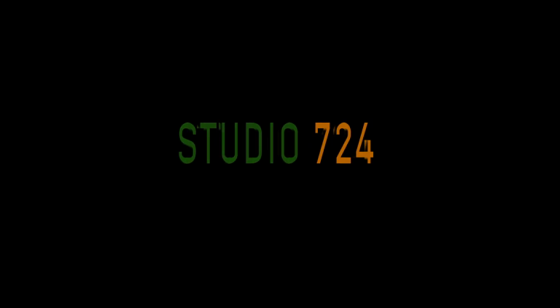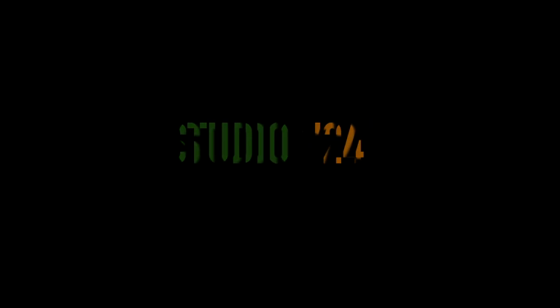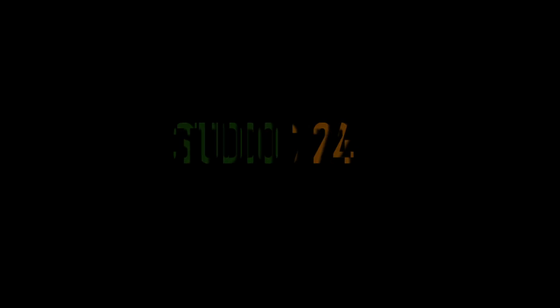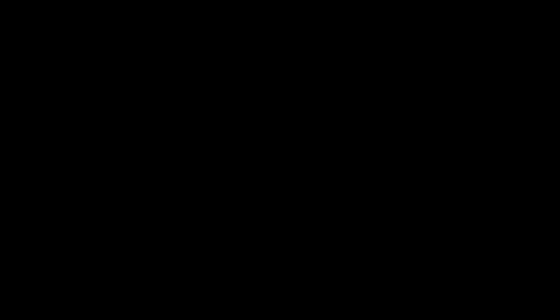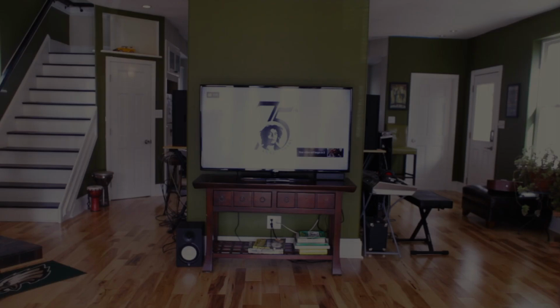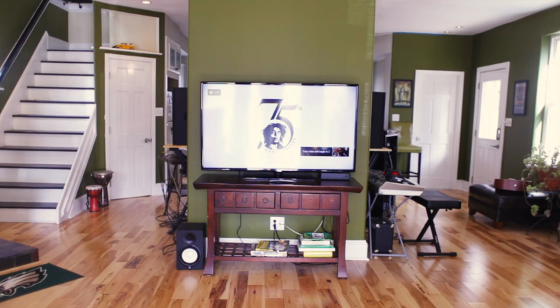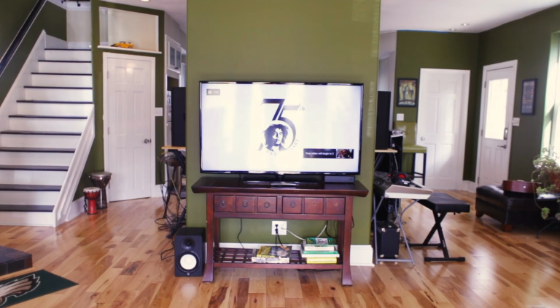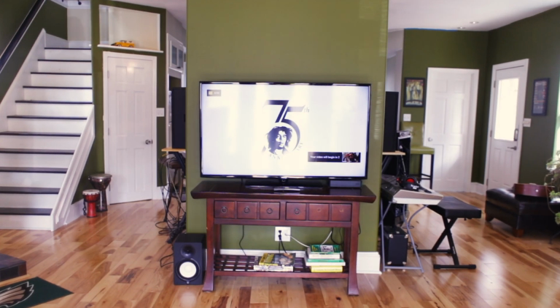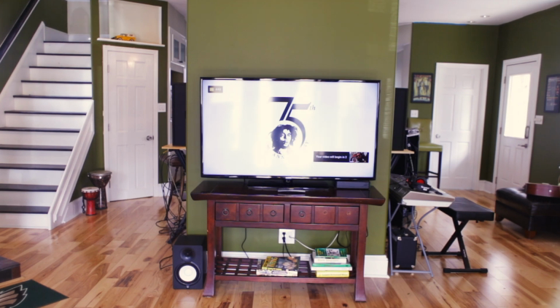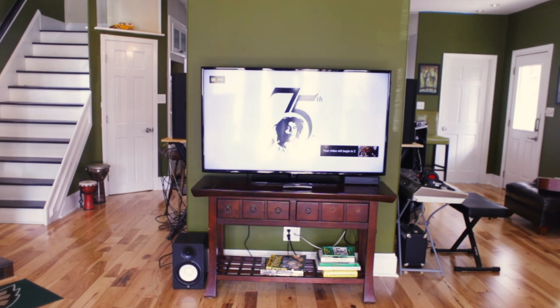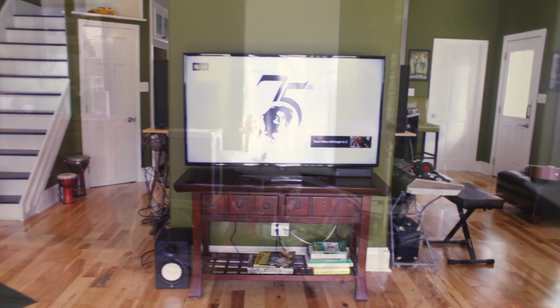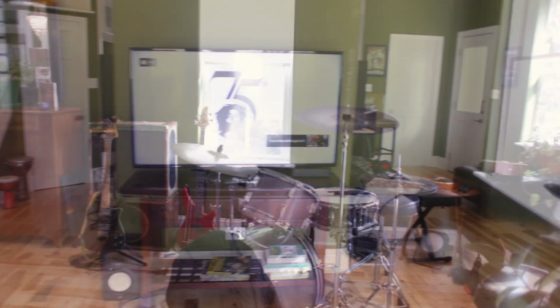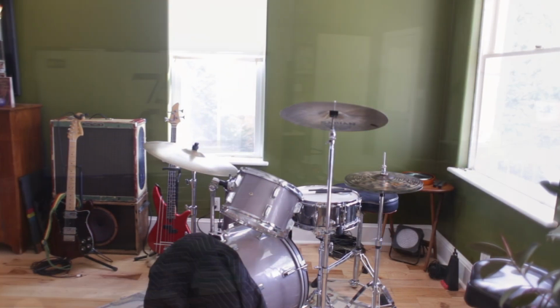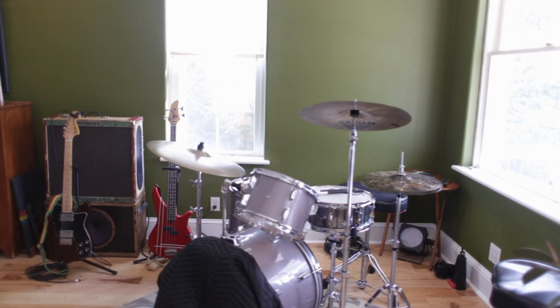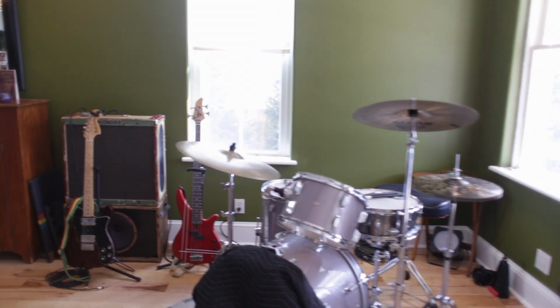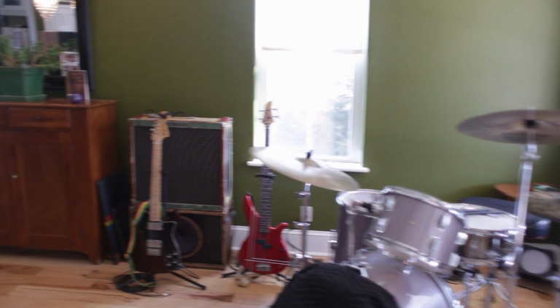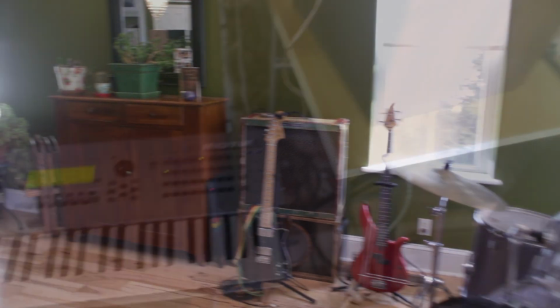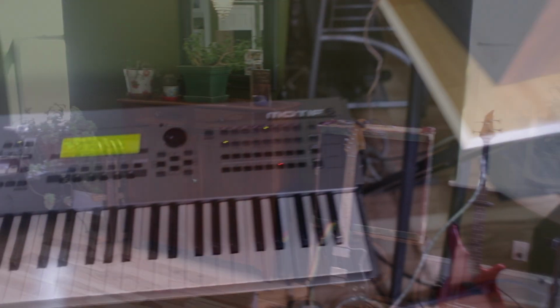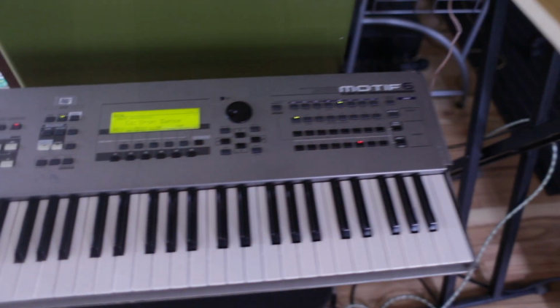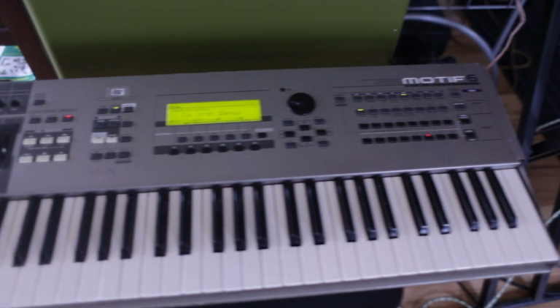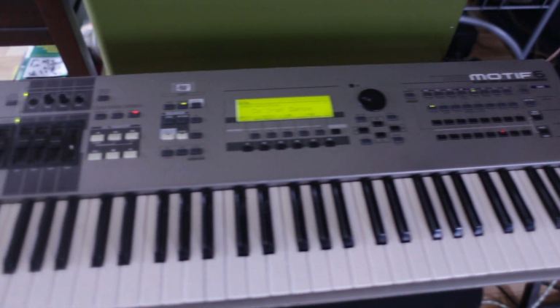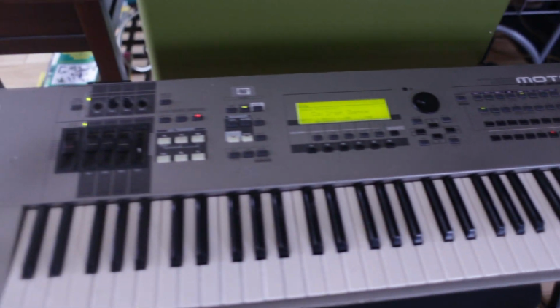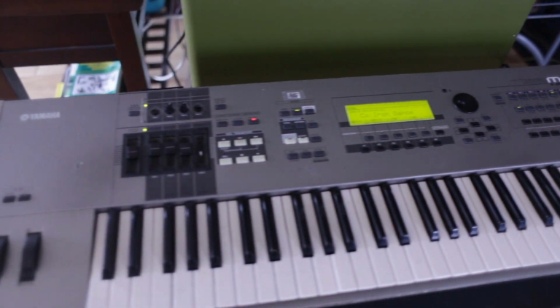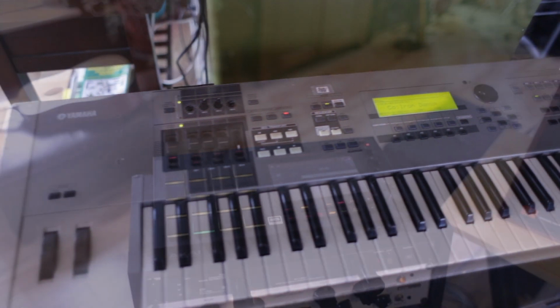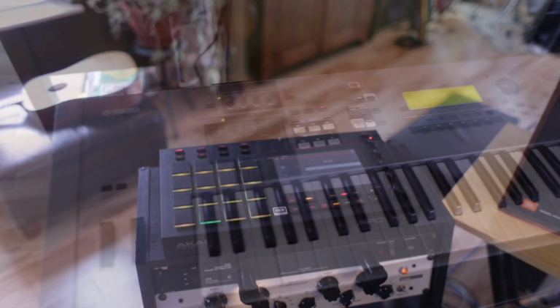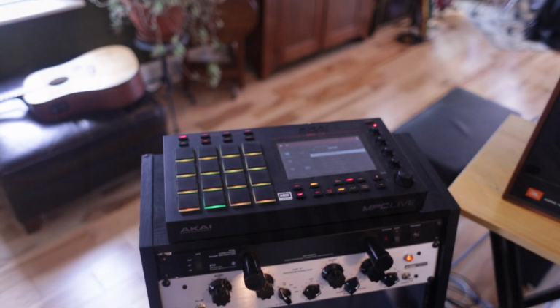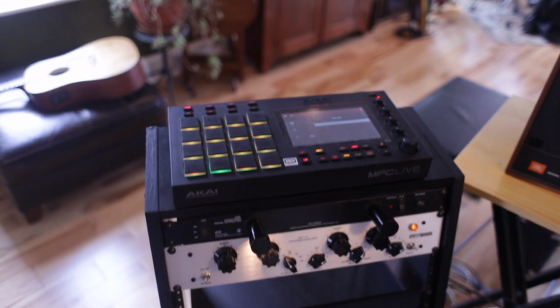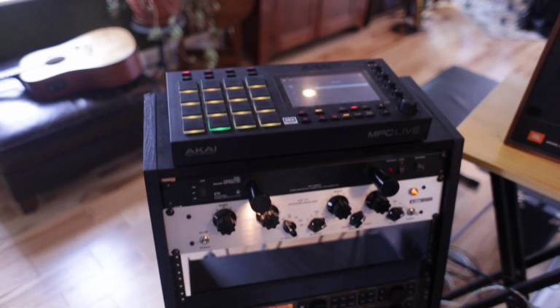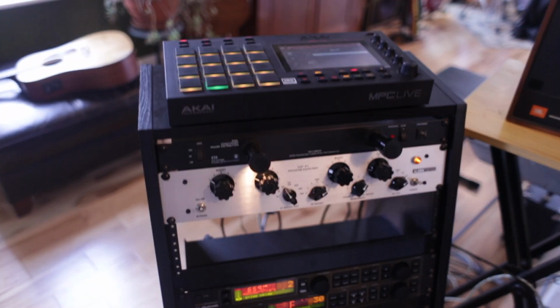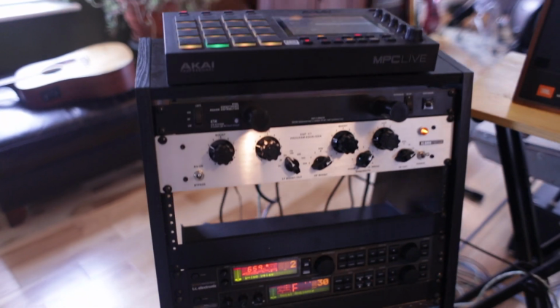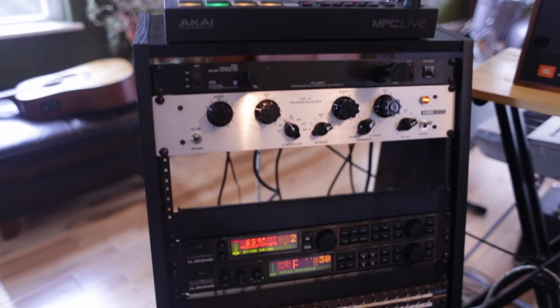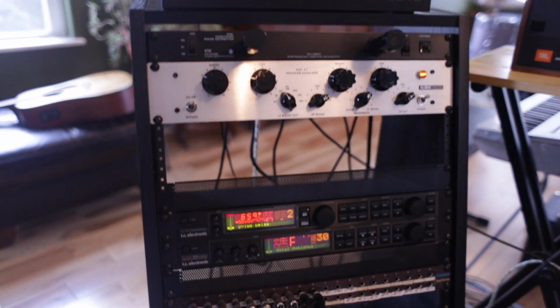Welcome to our studio. Take a look around. Here we vibe, track, mix, and have a really really fun time doing it.